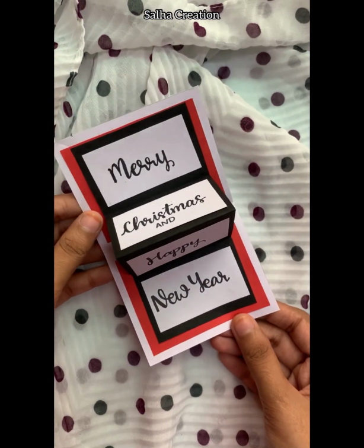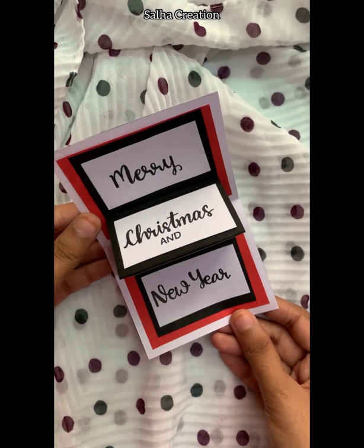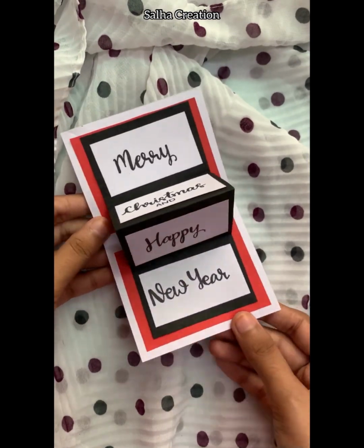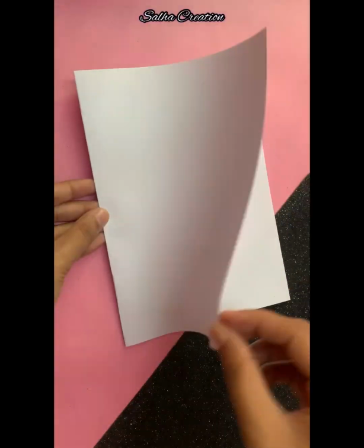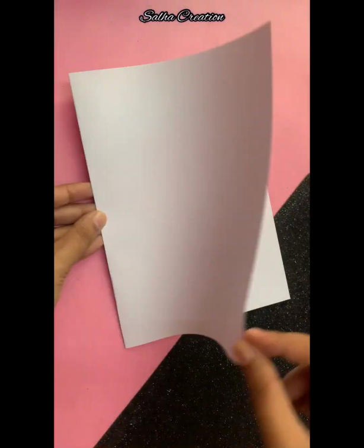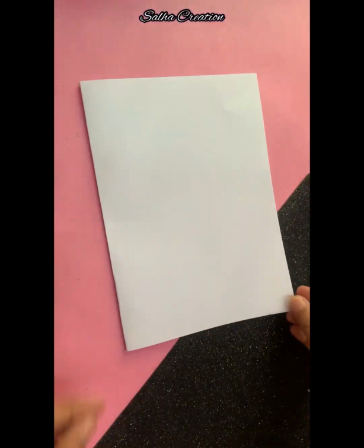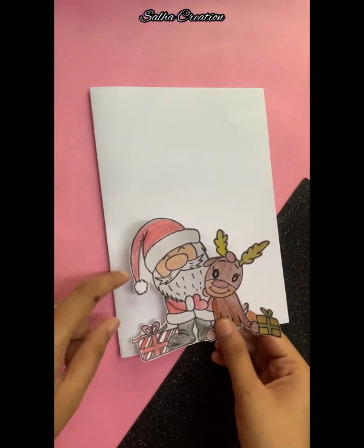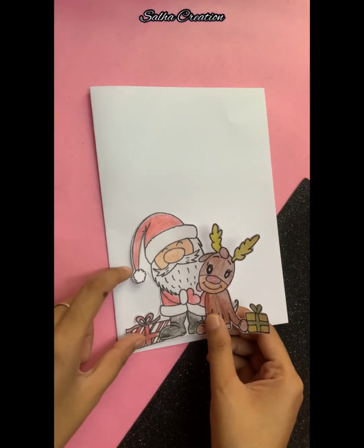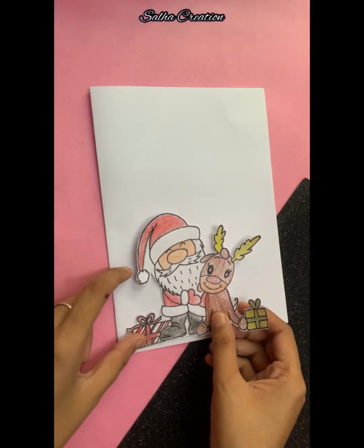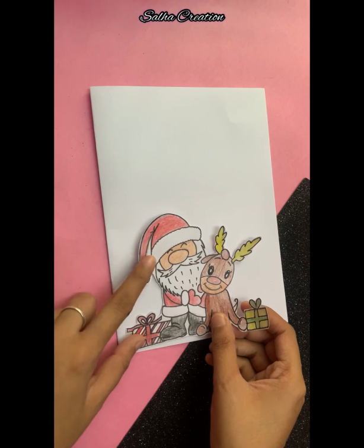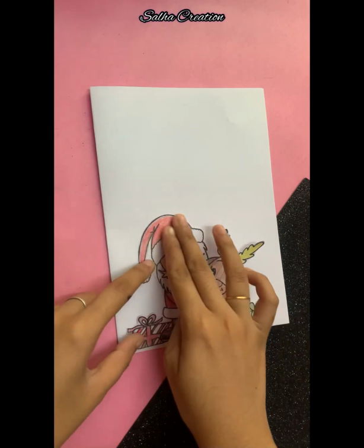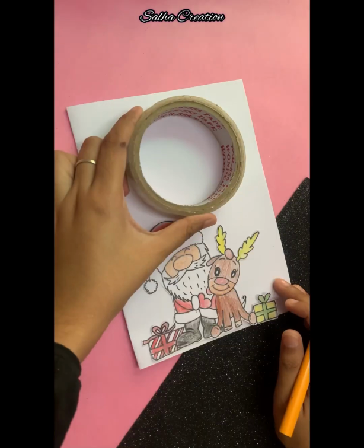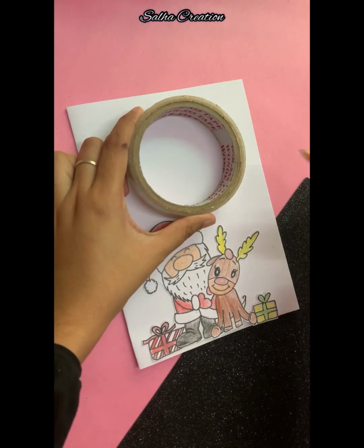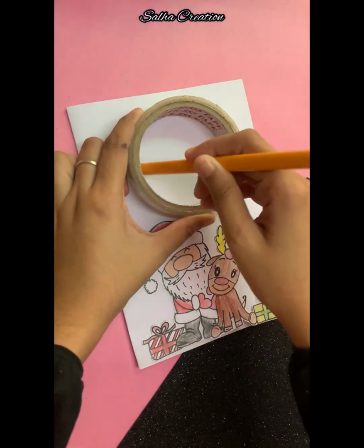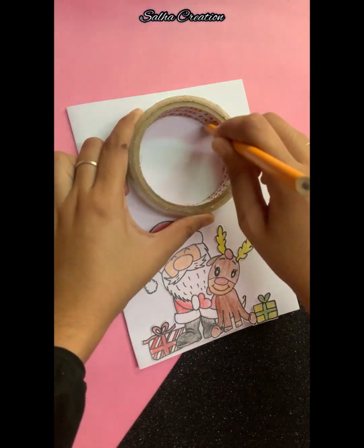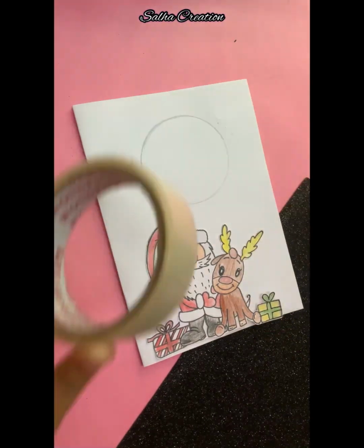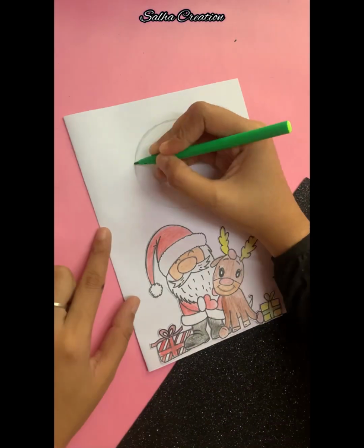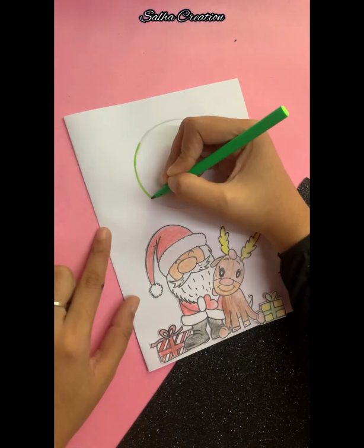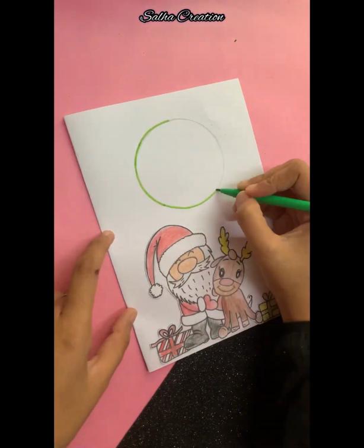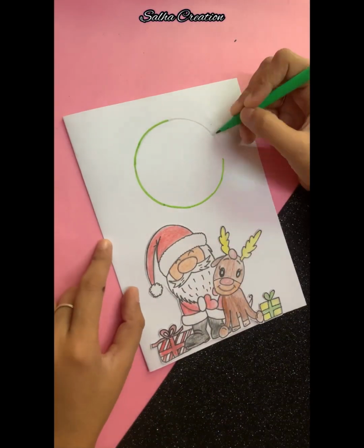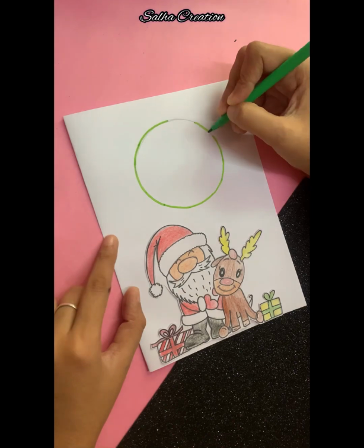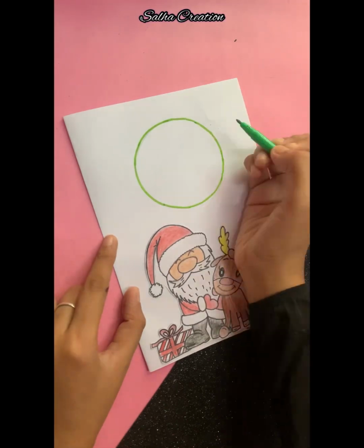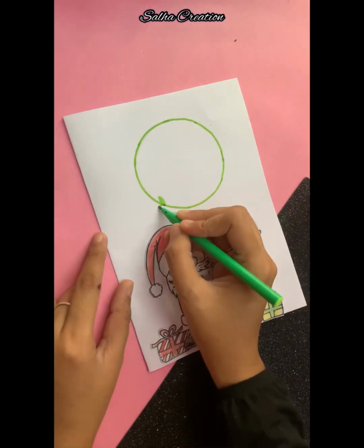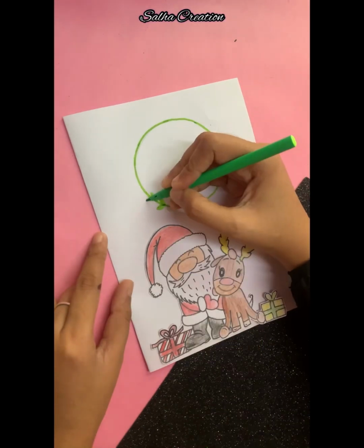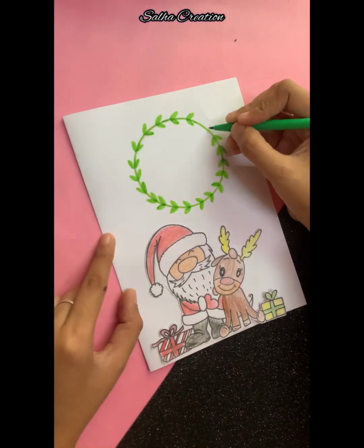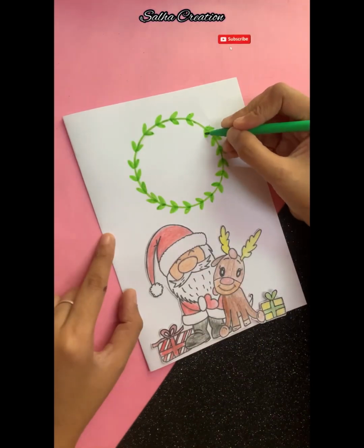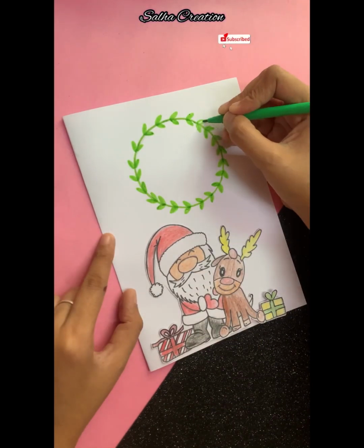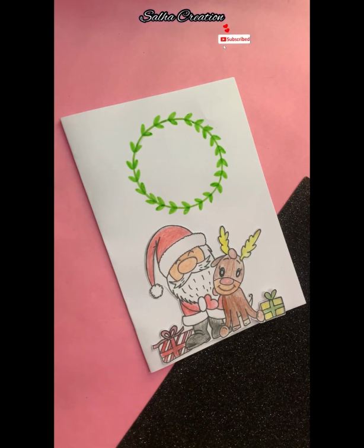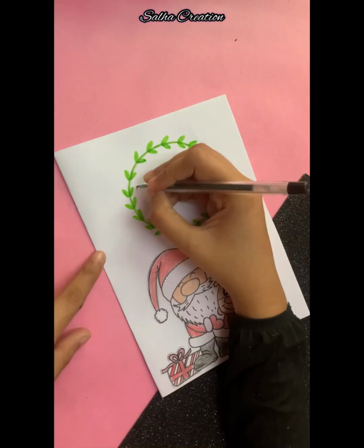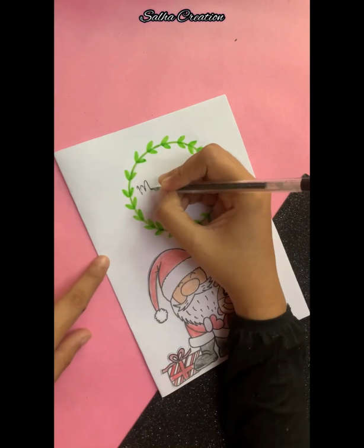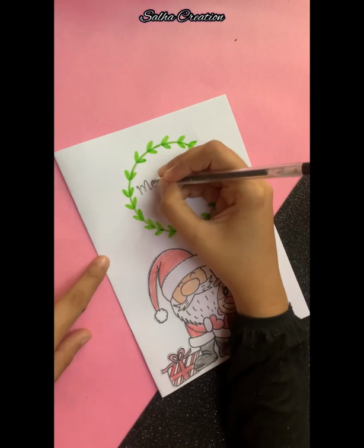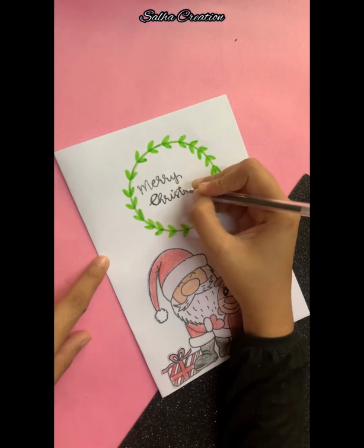We cut the white paper into shape. I put a drawing on it for Christmas. If you have any choice, you can cut the white paper on the card.